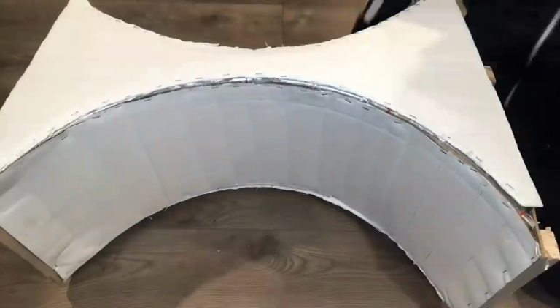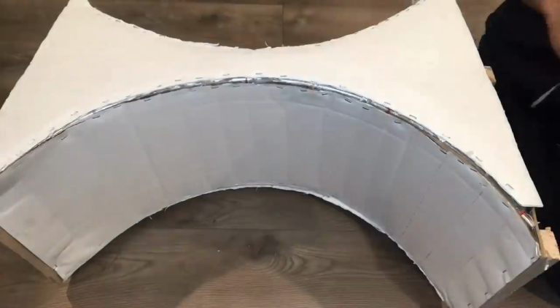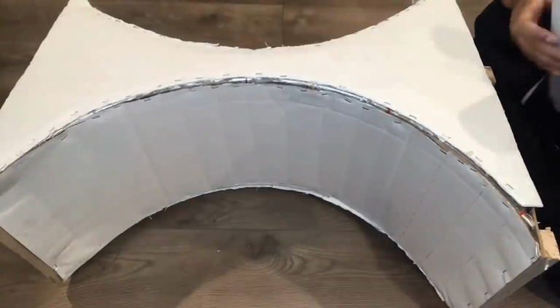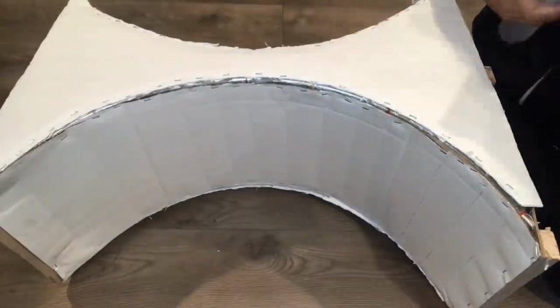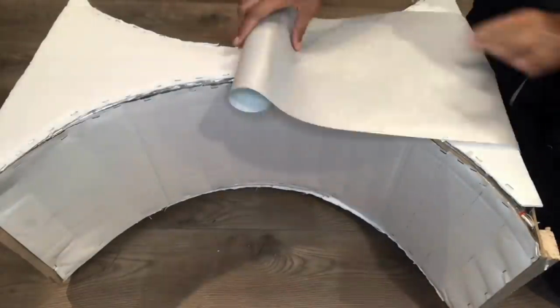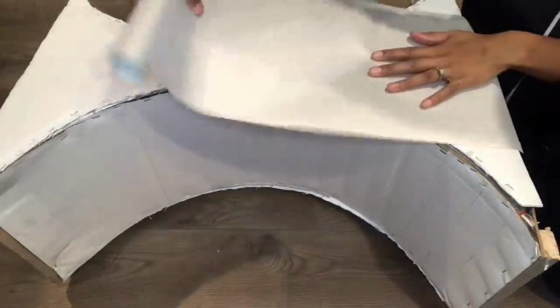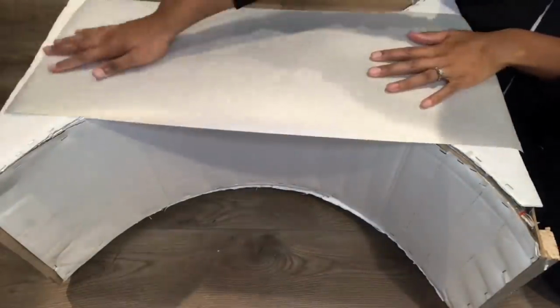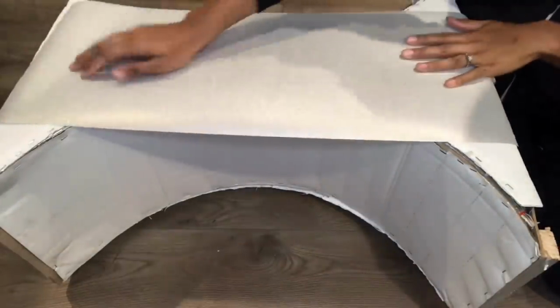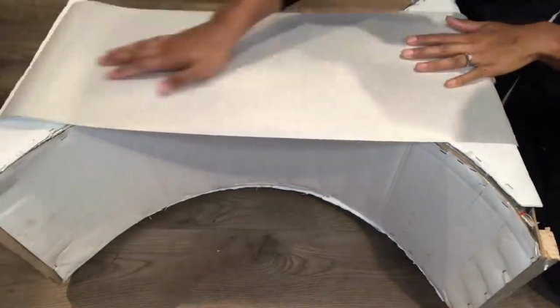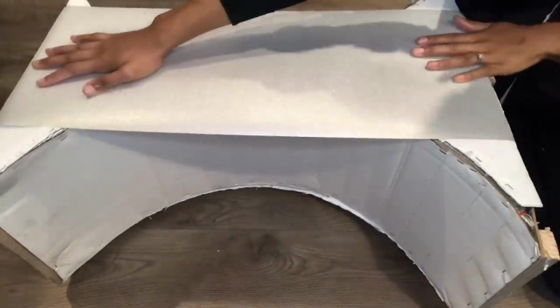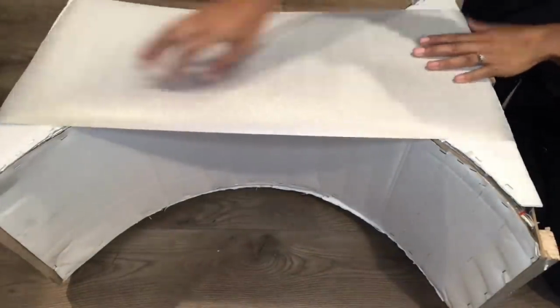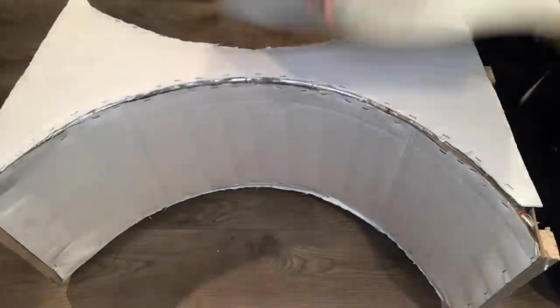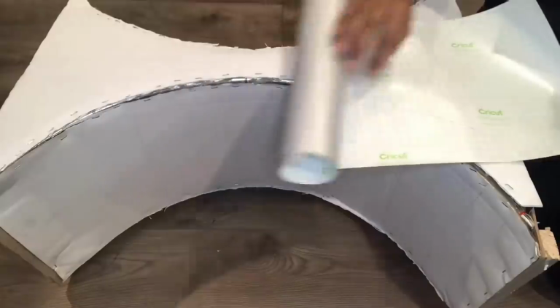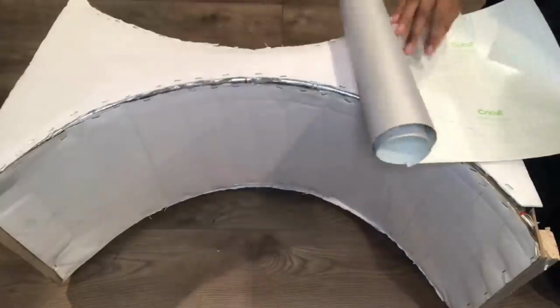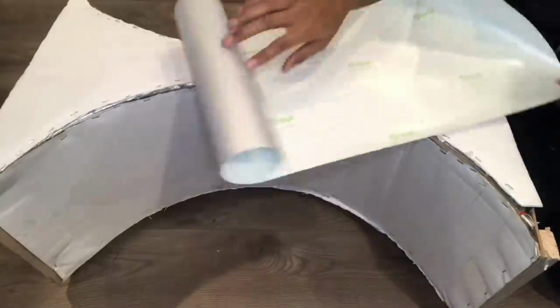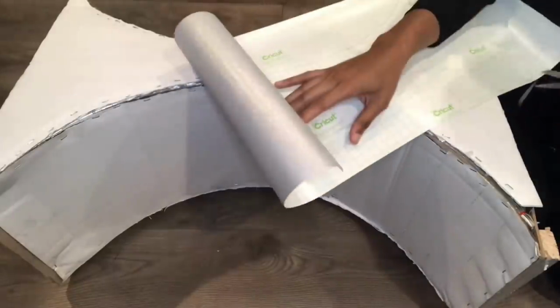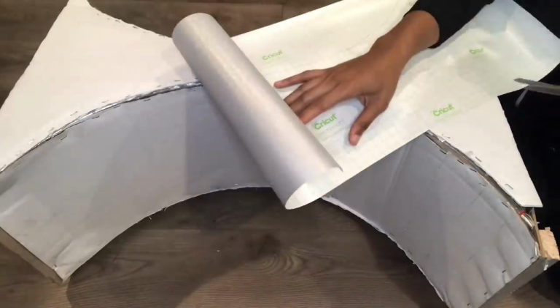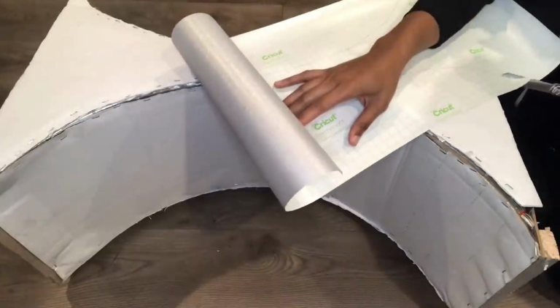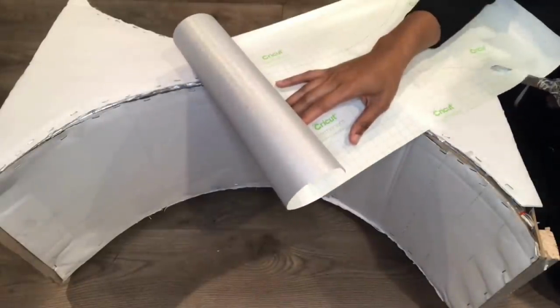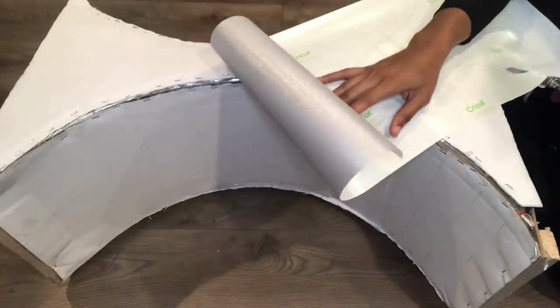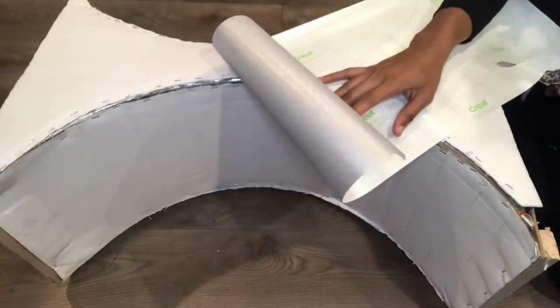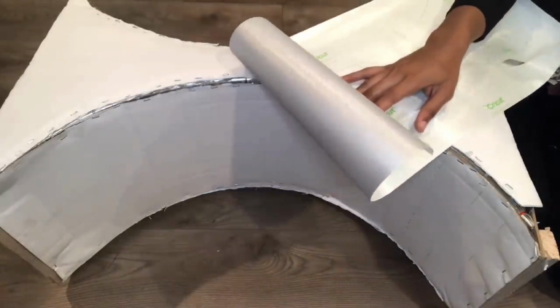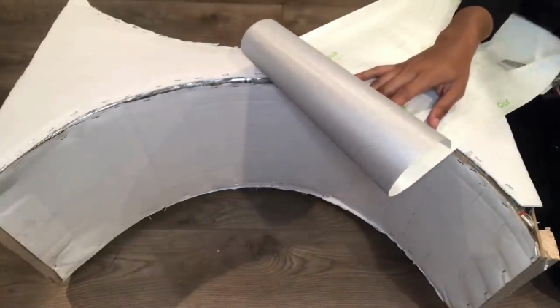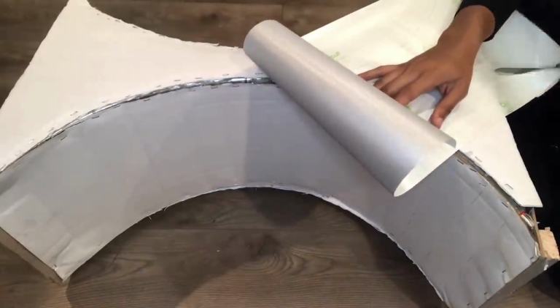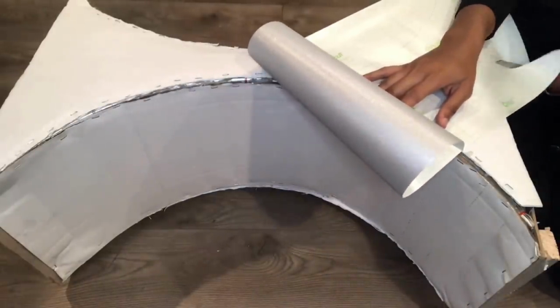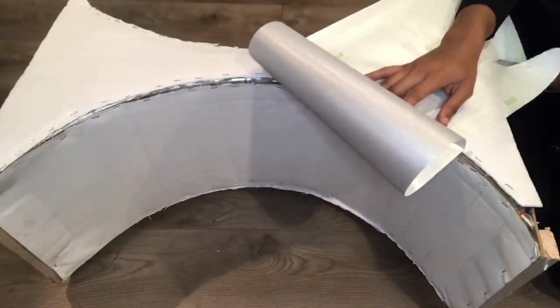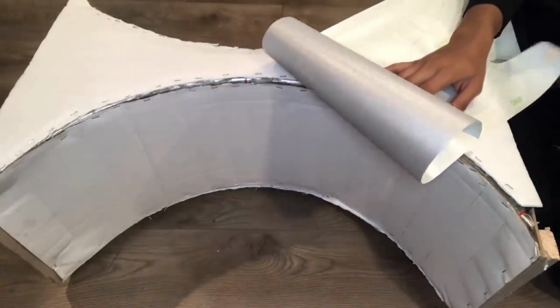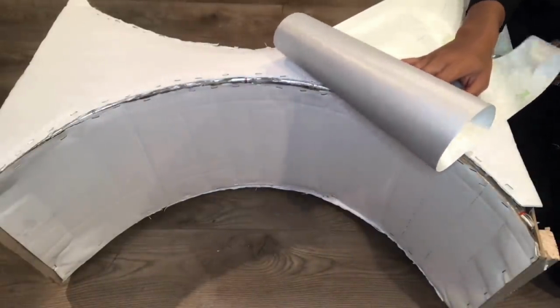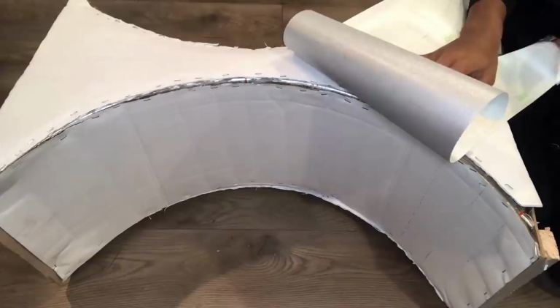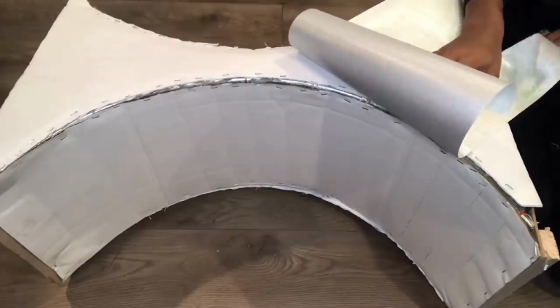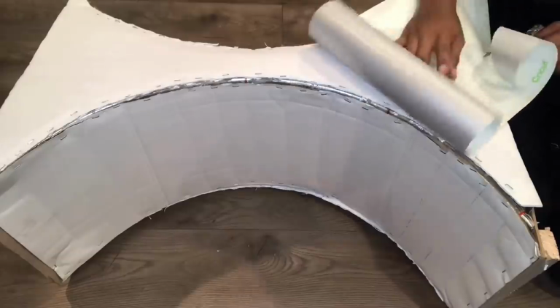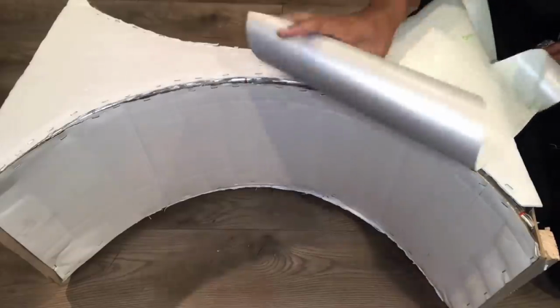I got this glitter adhesive paper from Walmart and I'm just going to cut it and put it on the front of the entryway table.